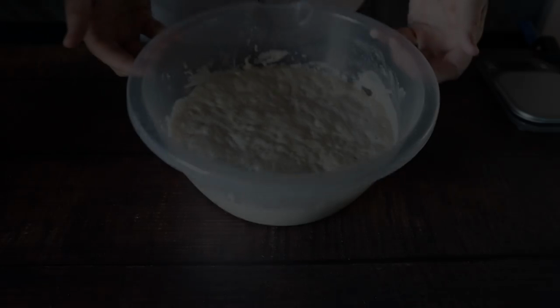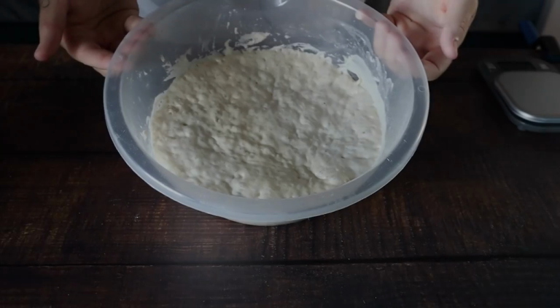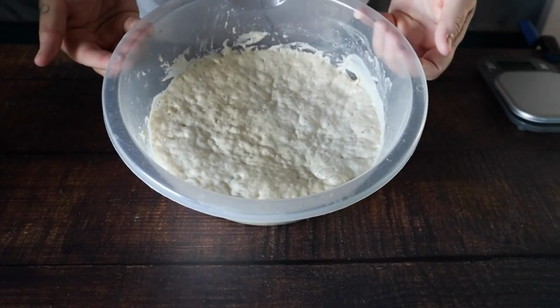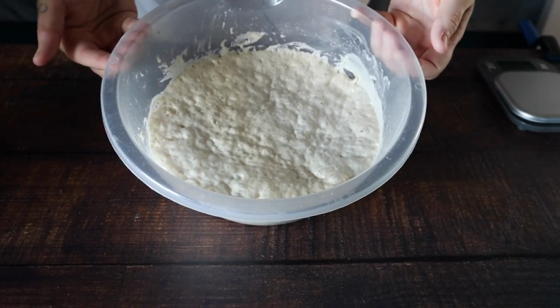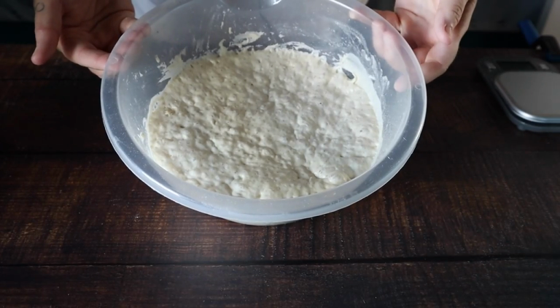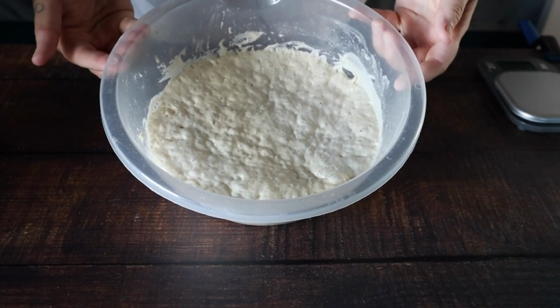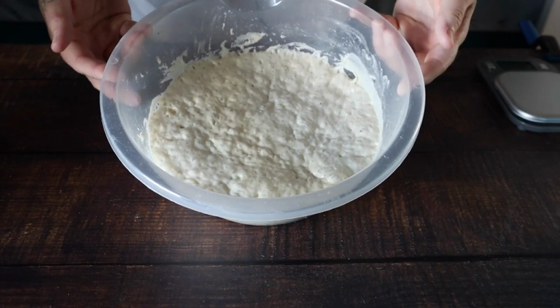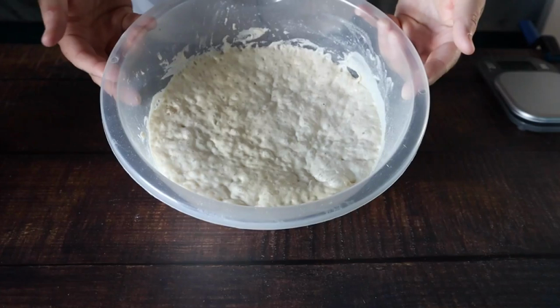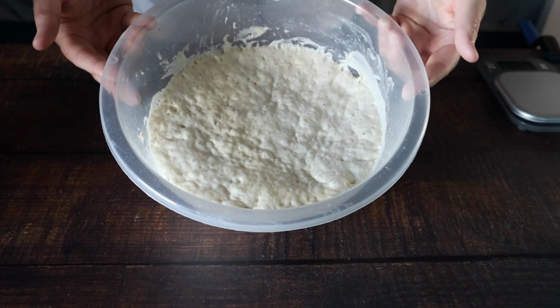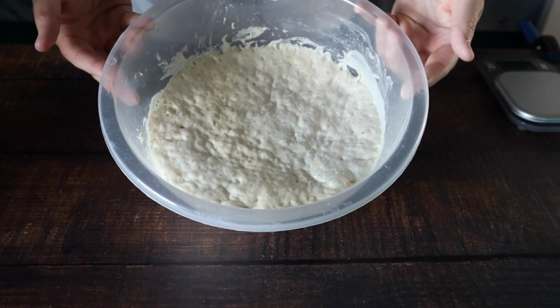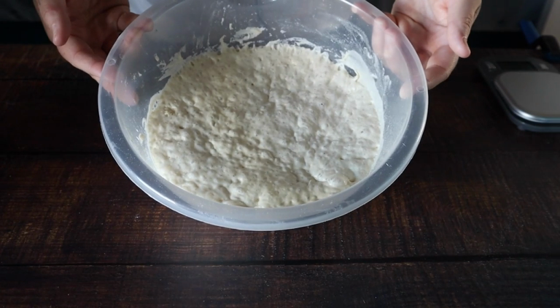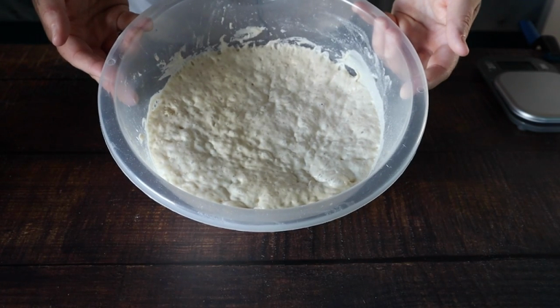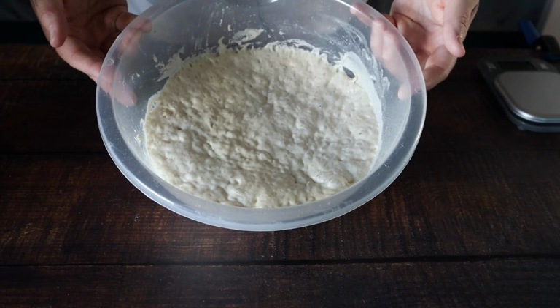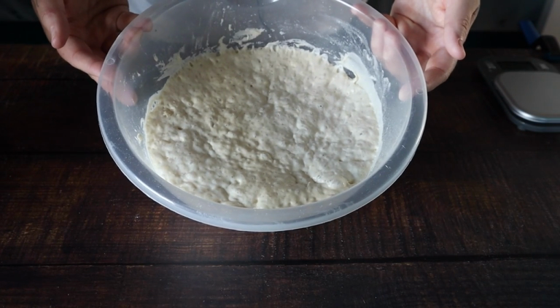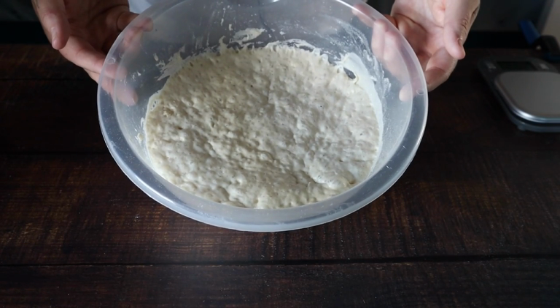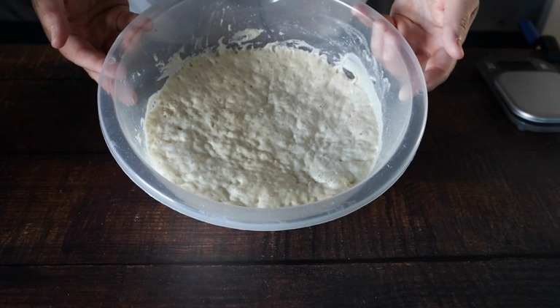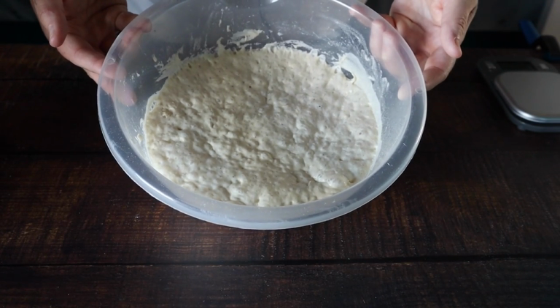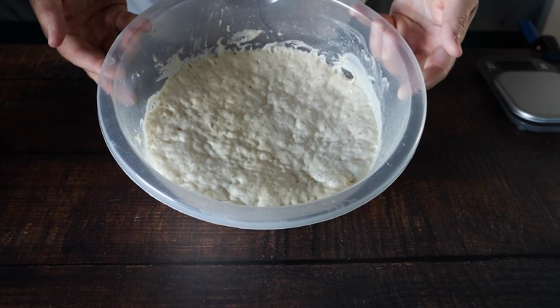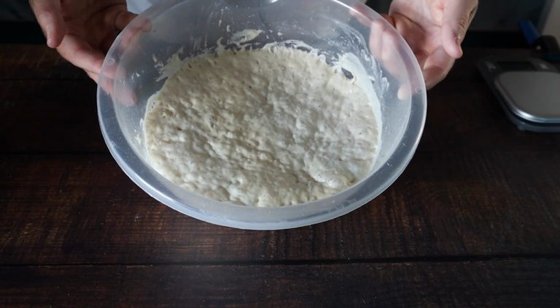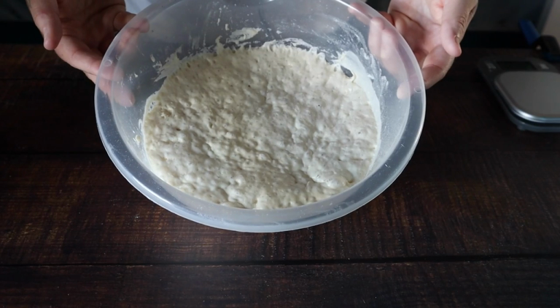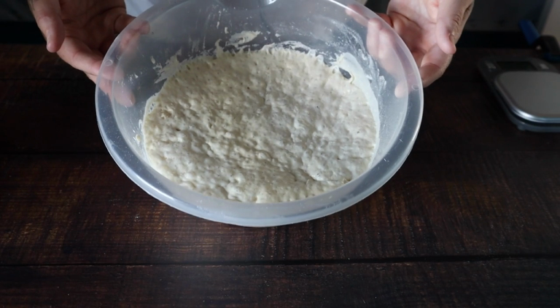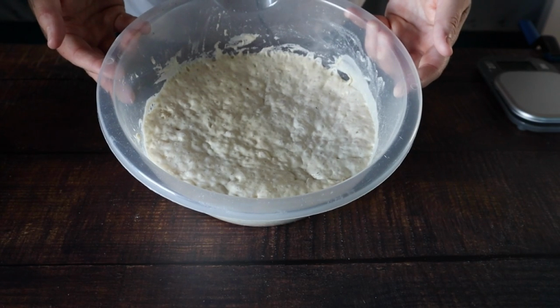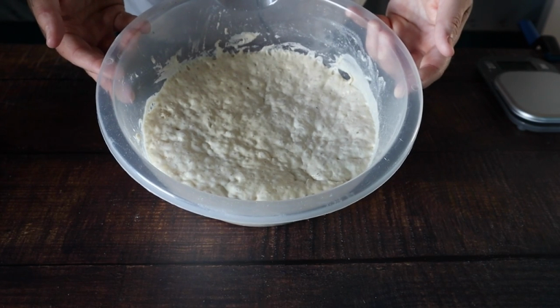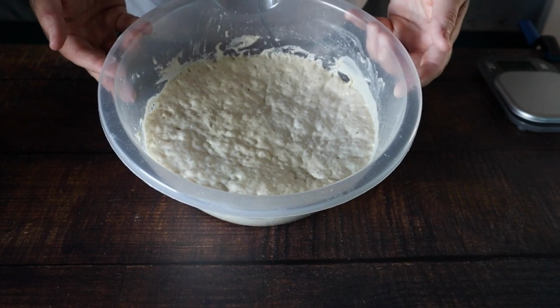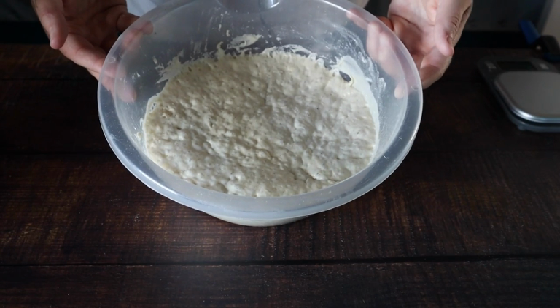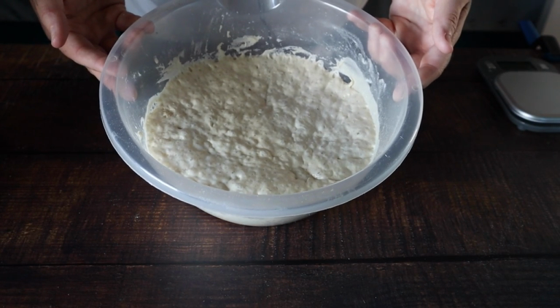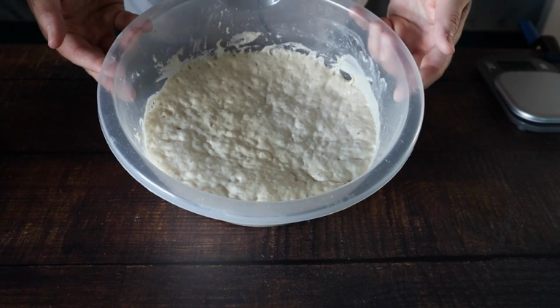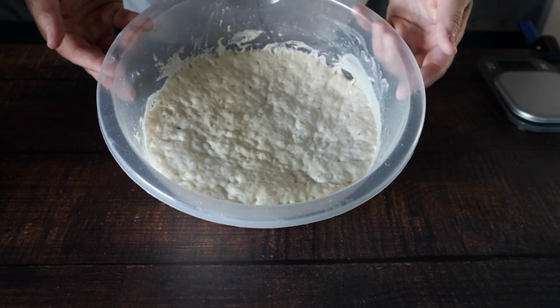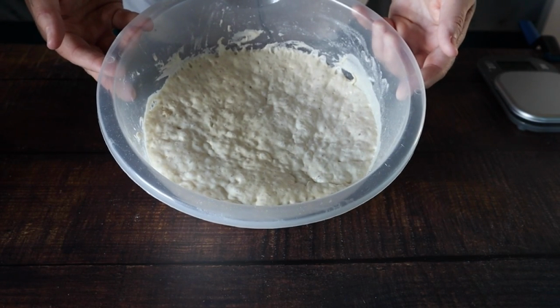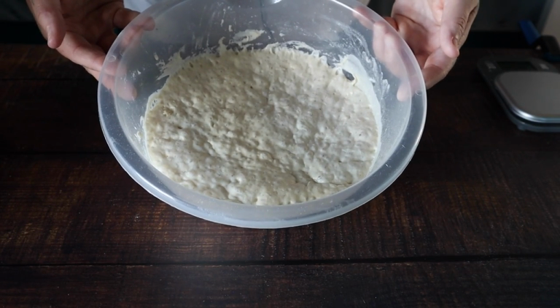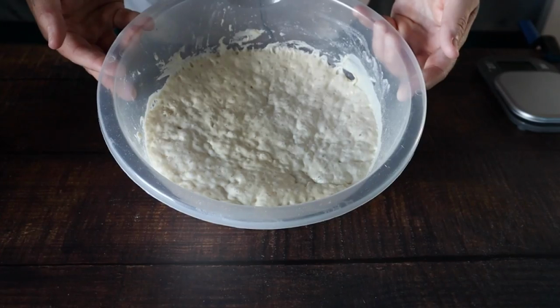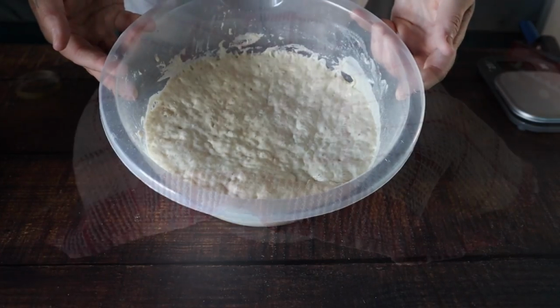I'm also experimenting with a pre-ferment — you can see all those beautiful bubbles. I have really high hopes for this one, but I'm not going to be showing you this one just yet. You'll see it at the end so we can compare the difference.